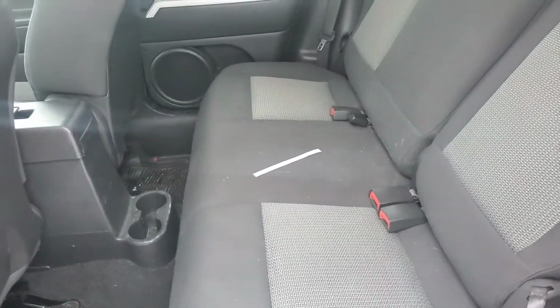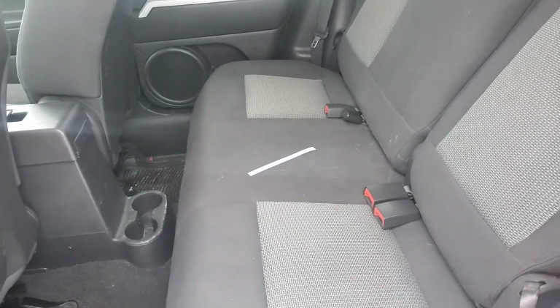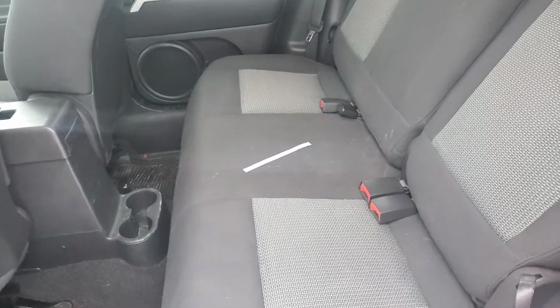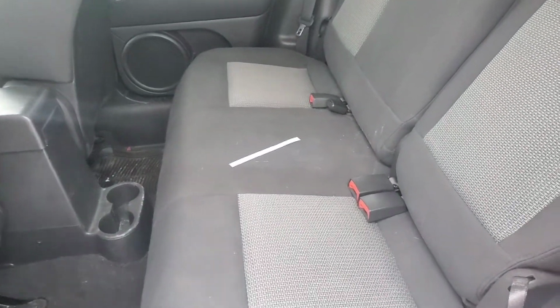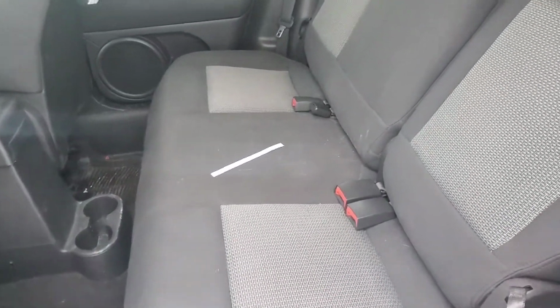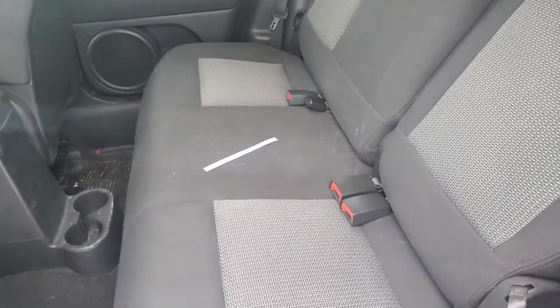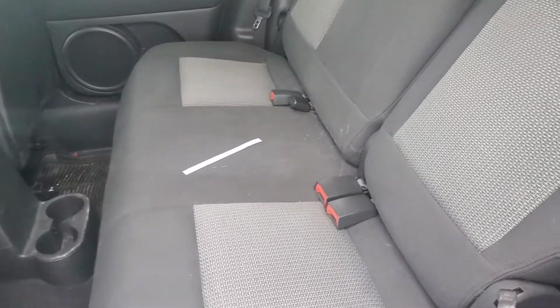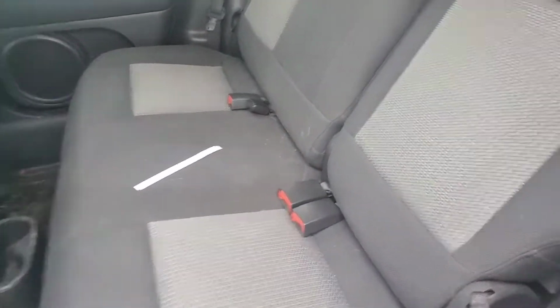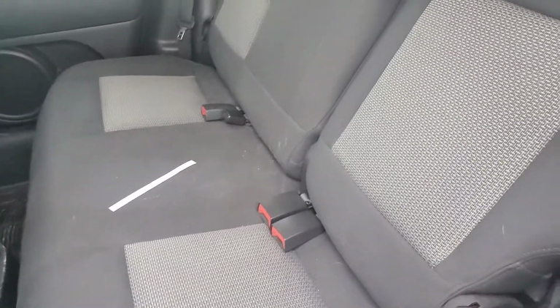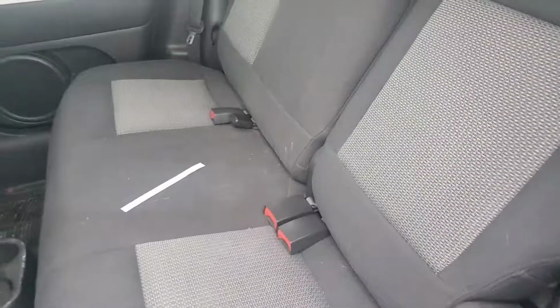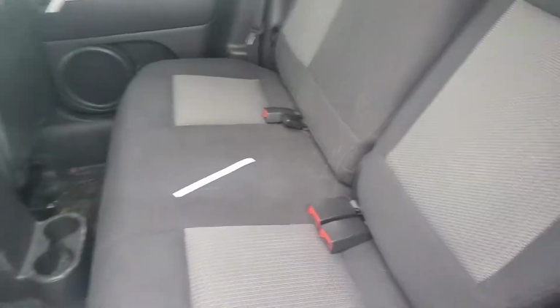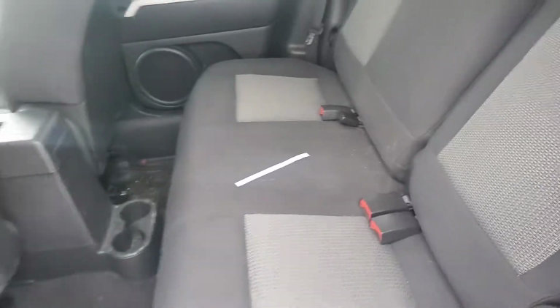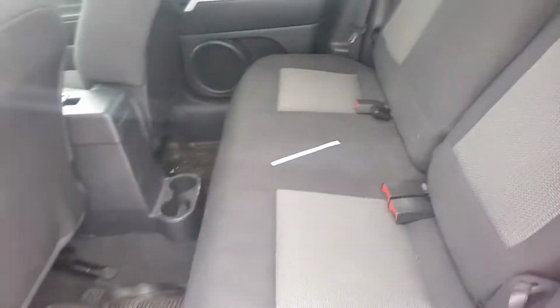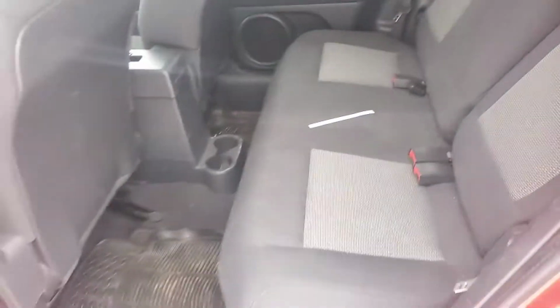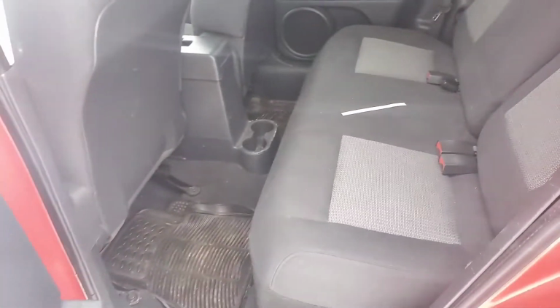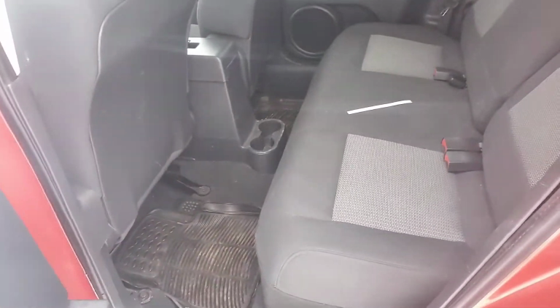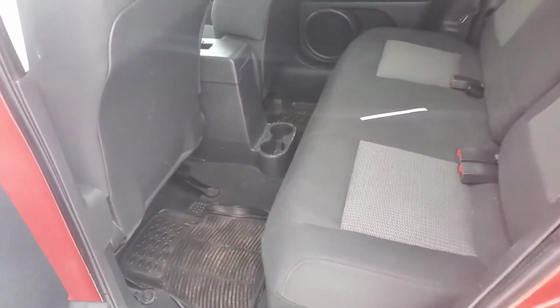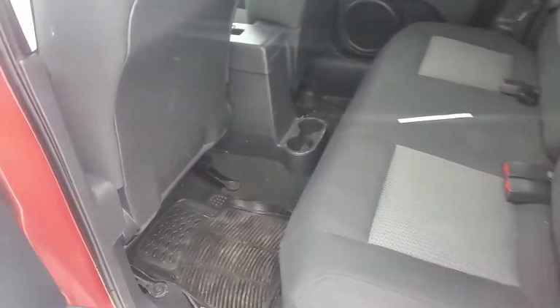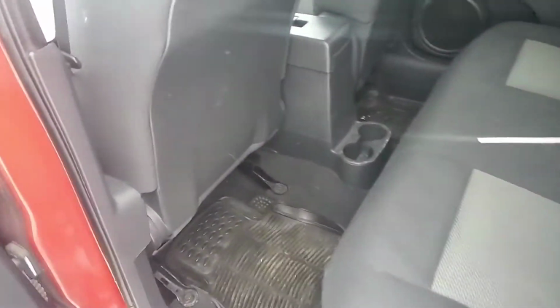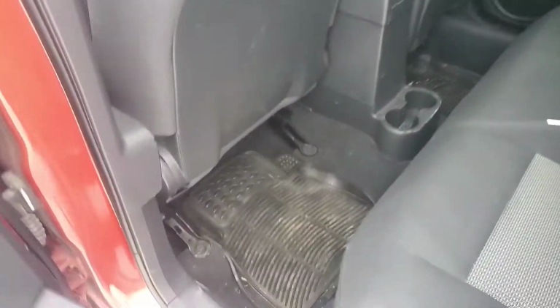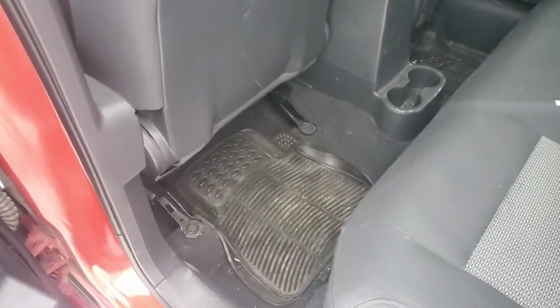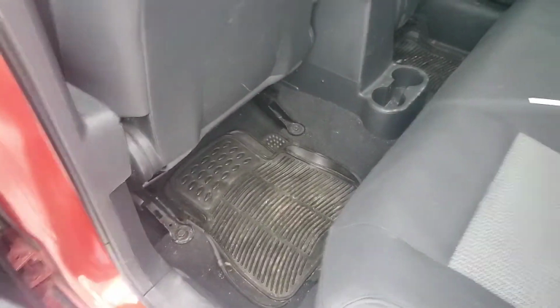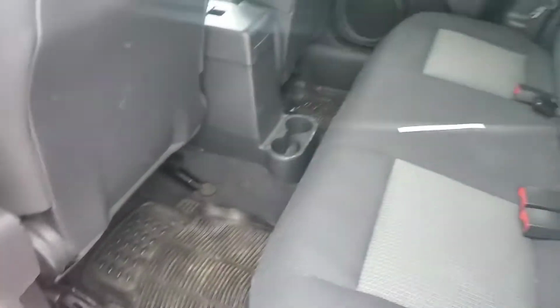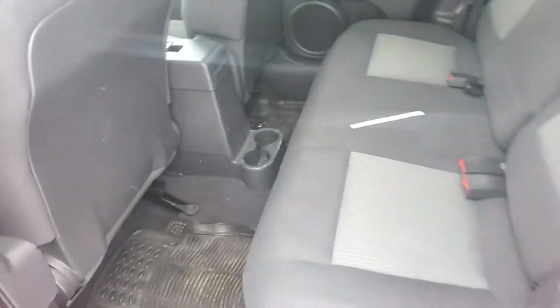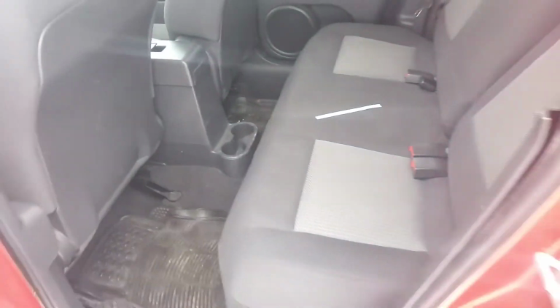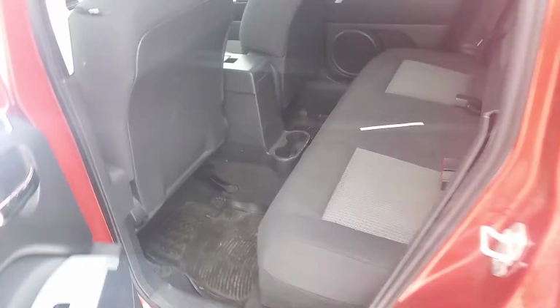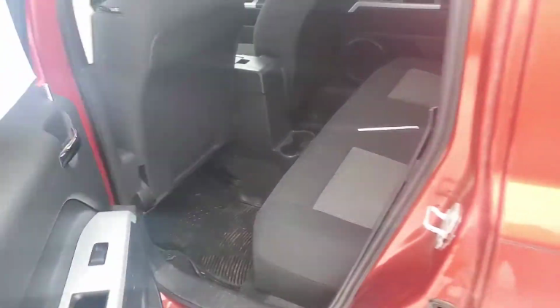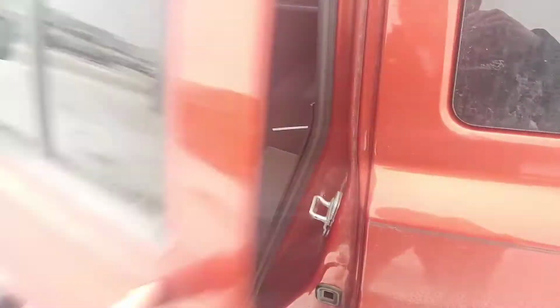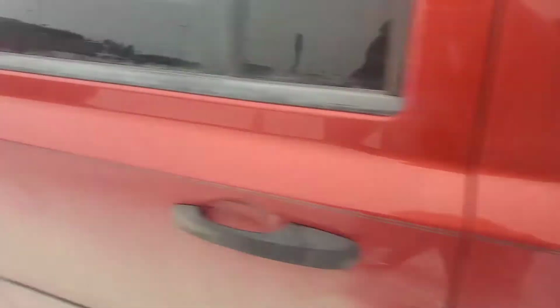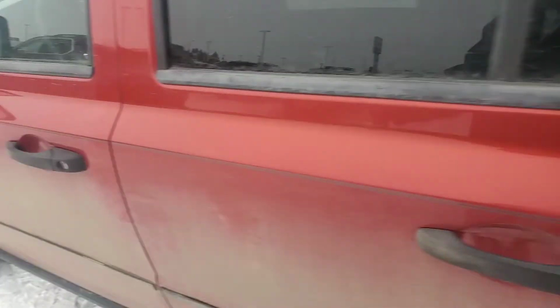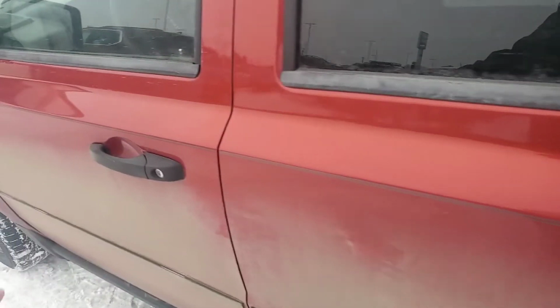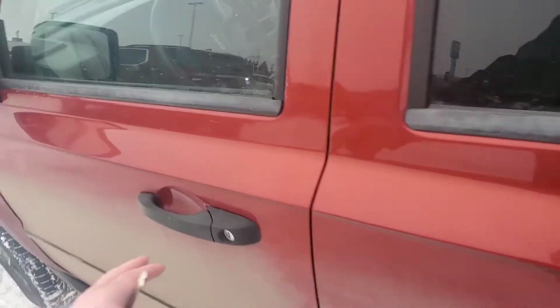Got the nice bench seat there. Looks like it does a 60-40 split so you can increase your cargo space. Looks like it would be pretty comfortable in the back as well because you're up off the ground.